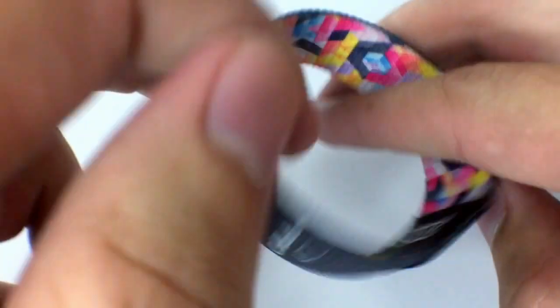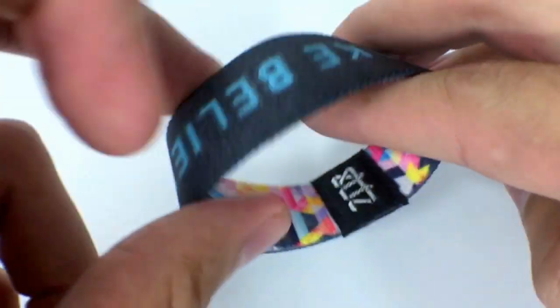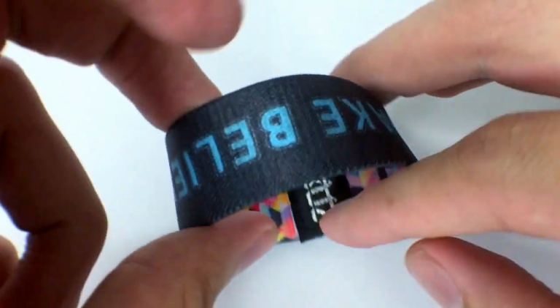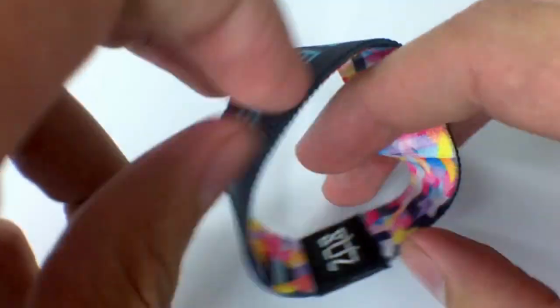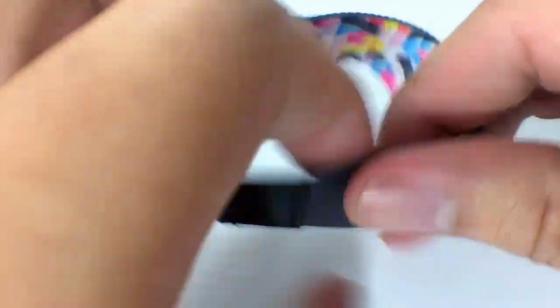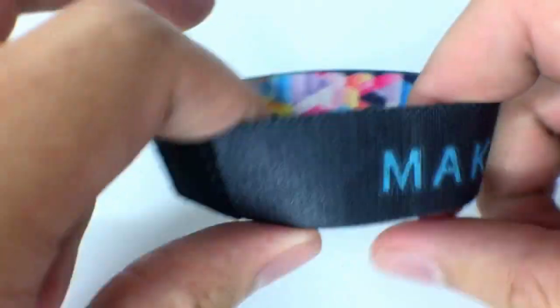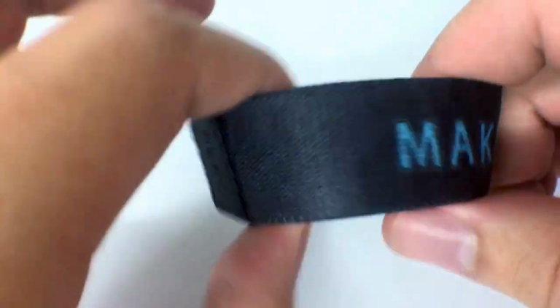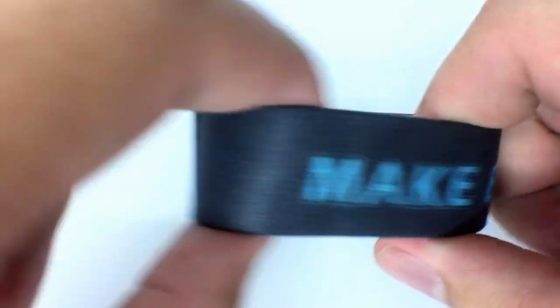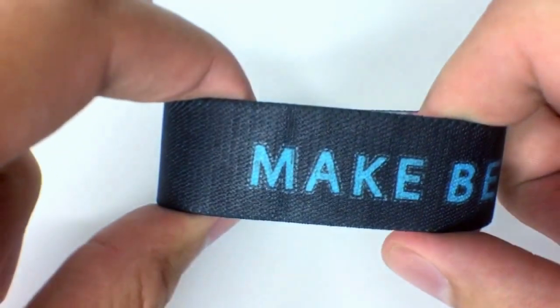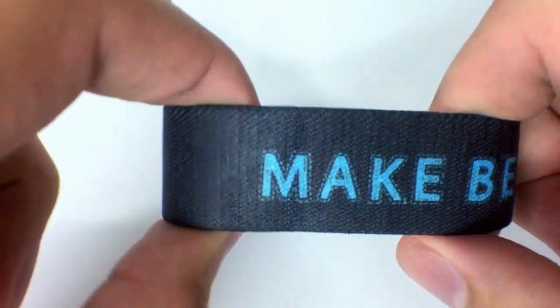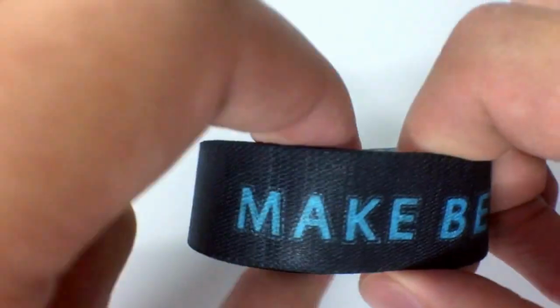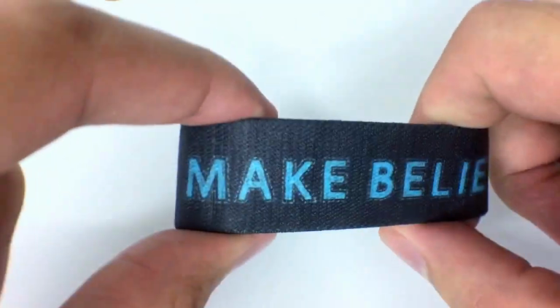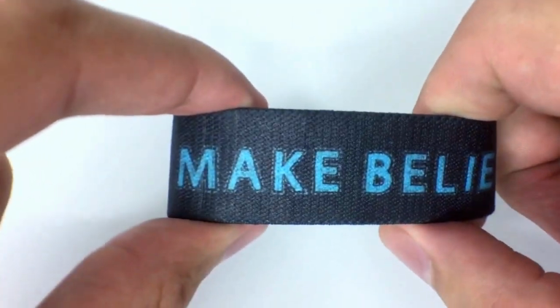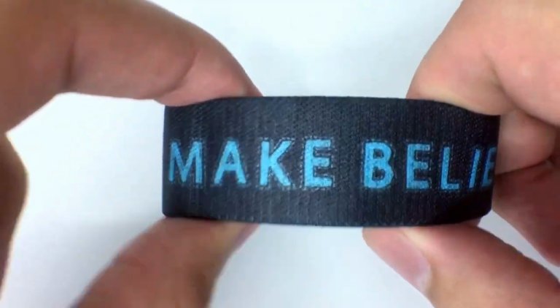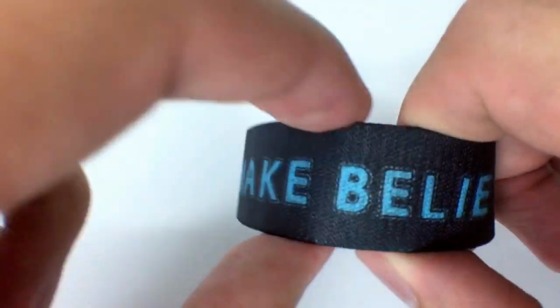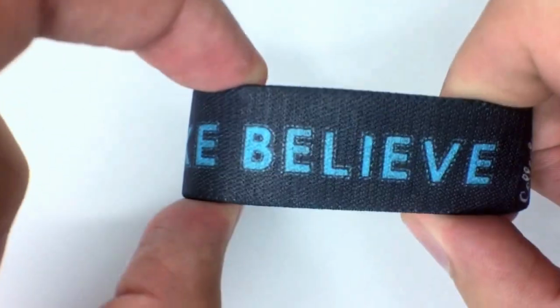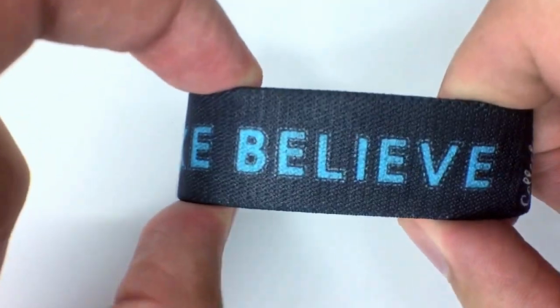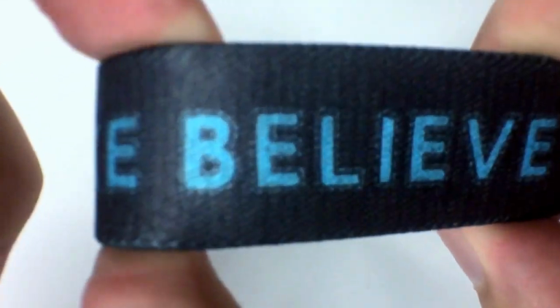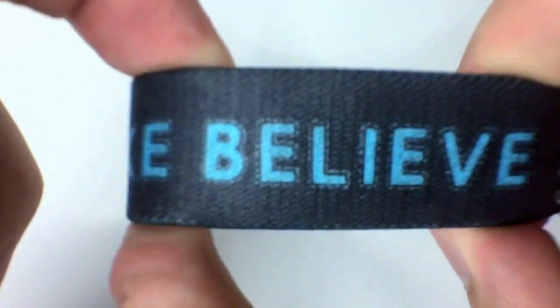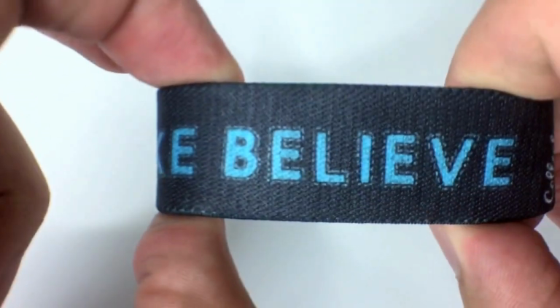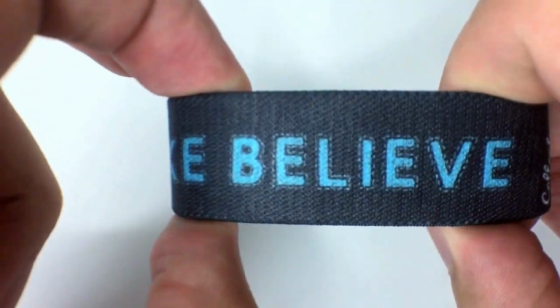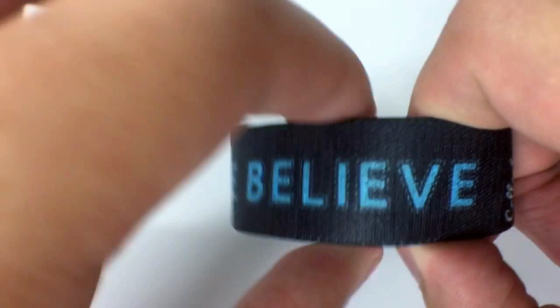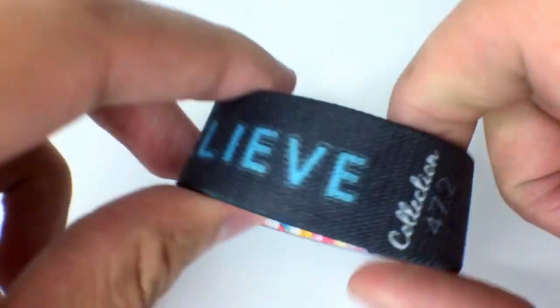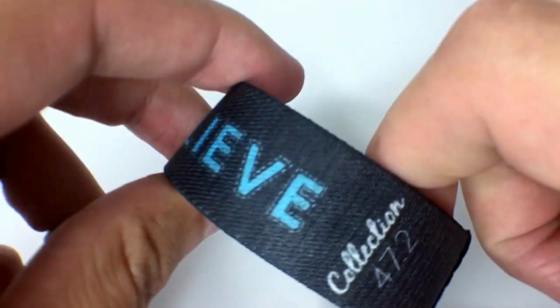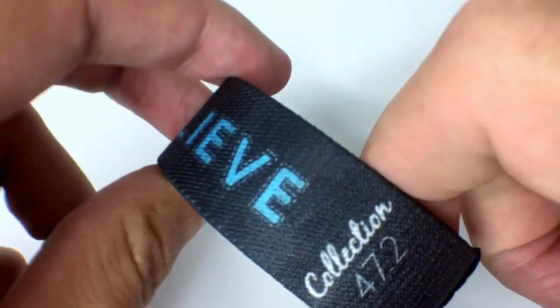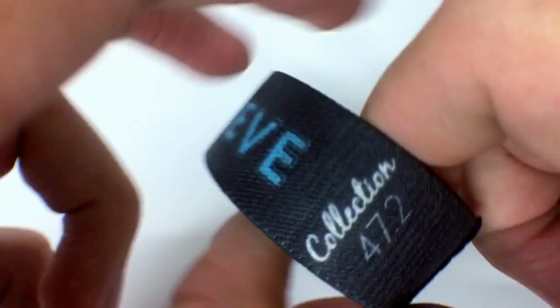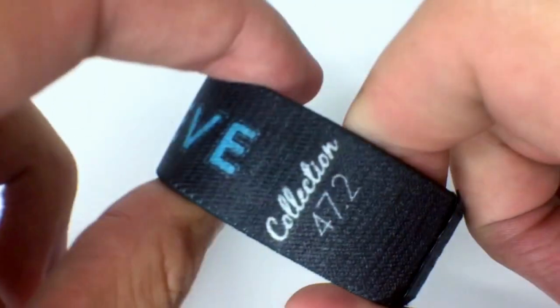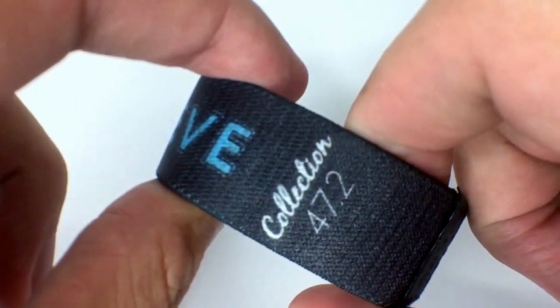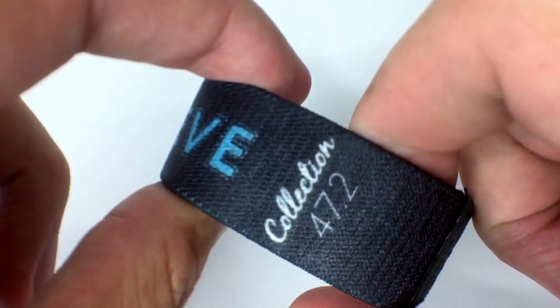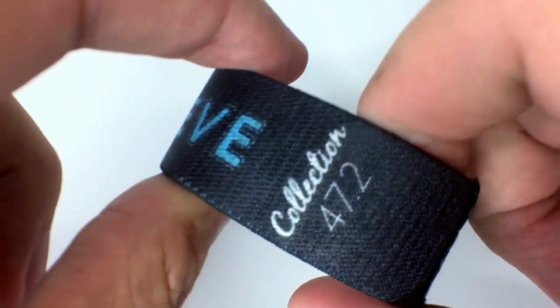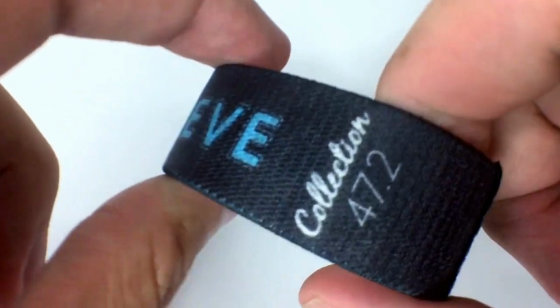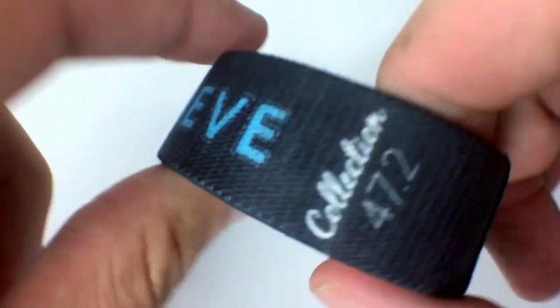Inside of this one is black, and it has the Make Believe font on here, the same one as before, and we did it in a light blue this time, then in collection number 47.2 and white.